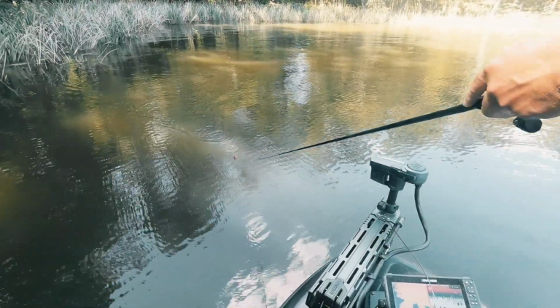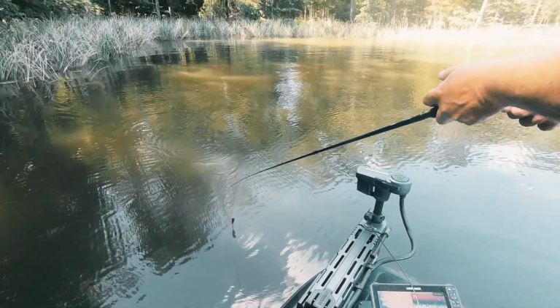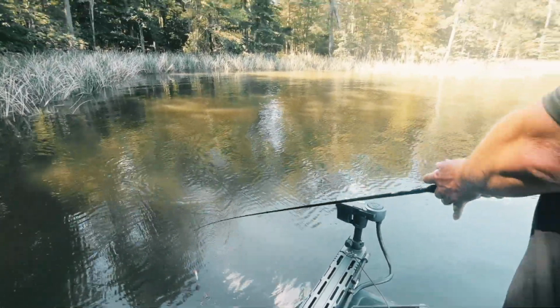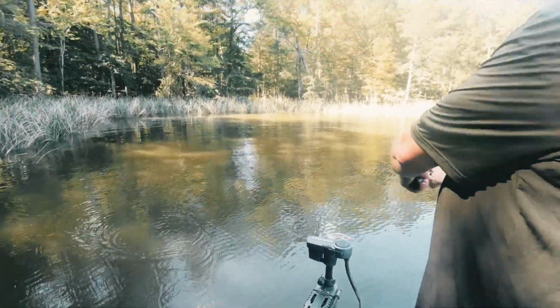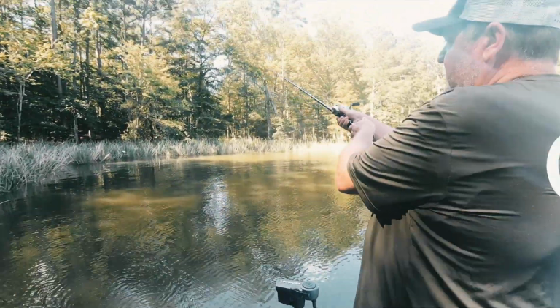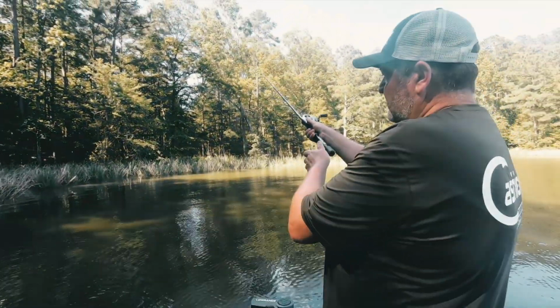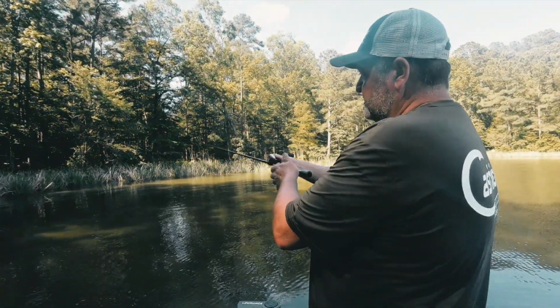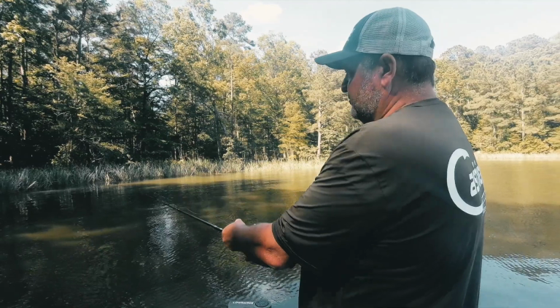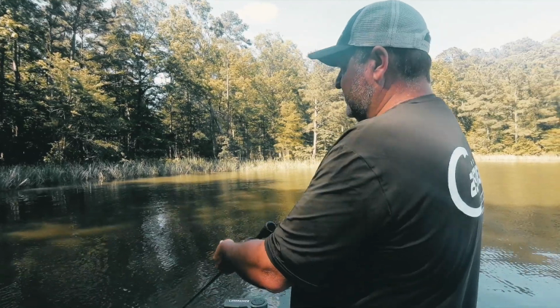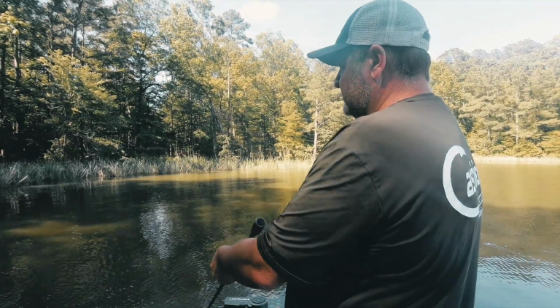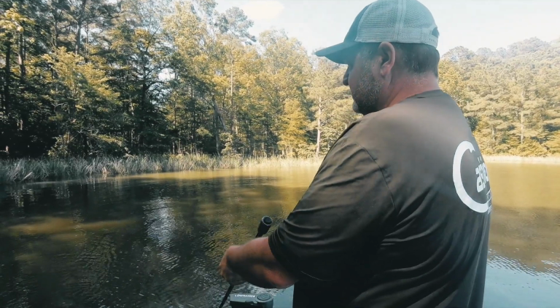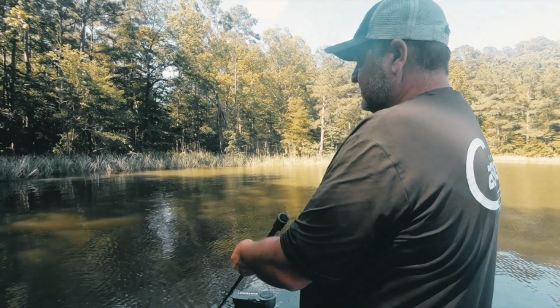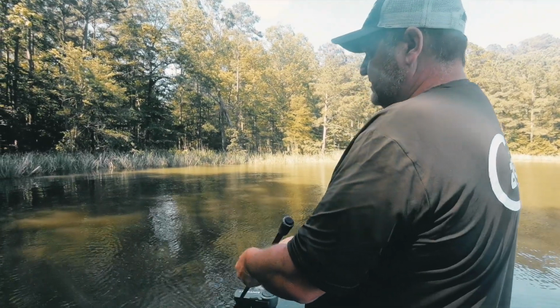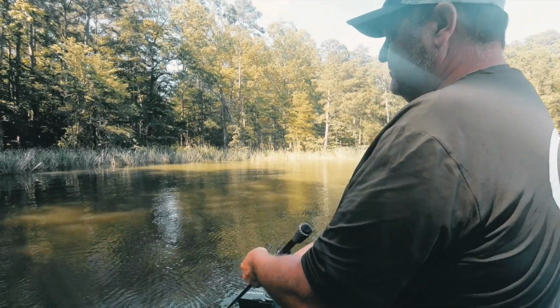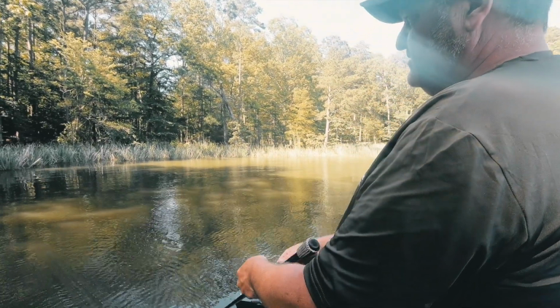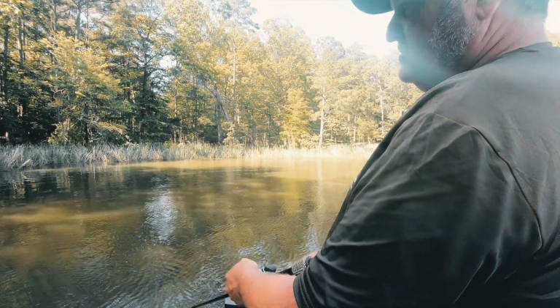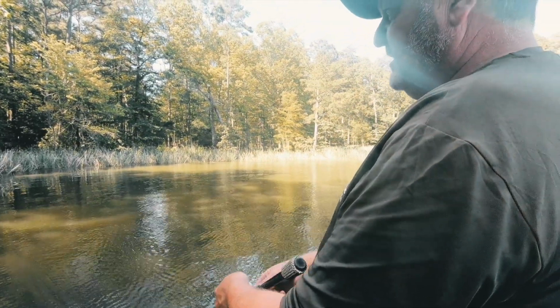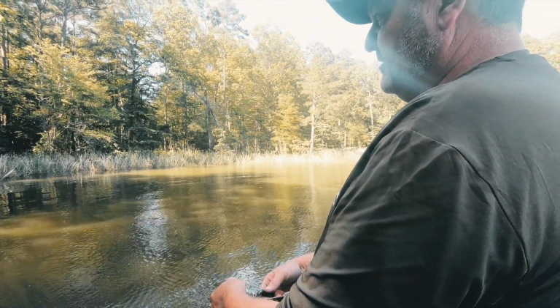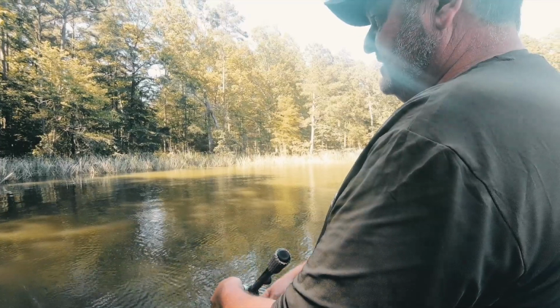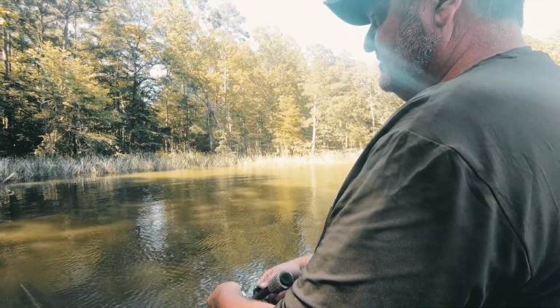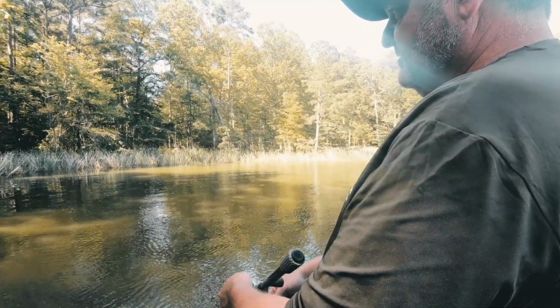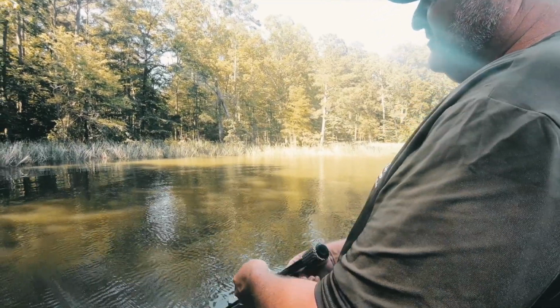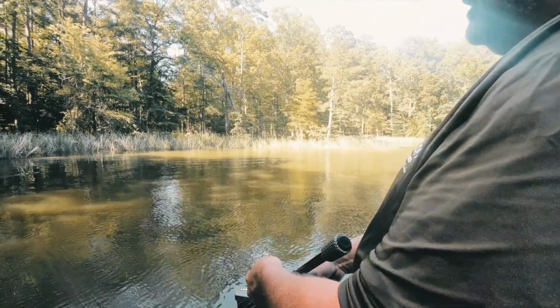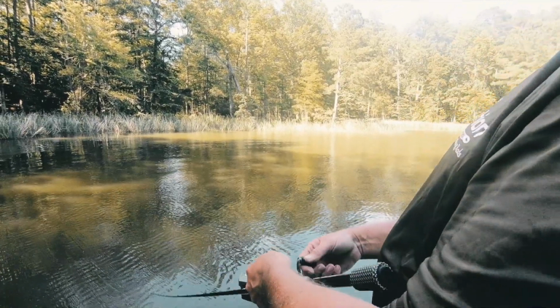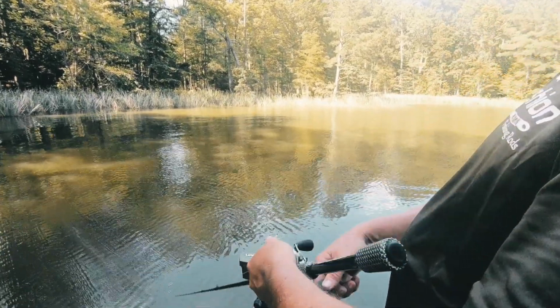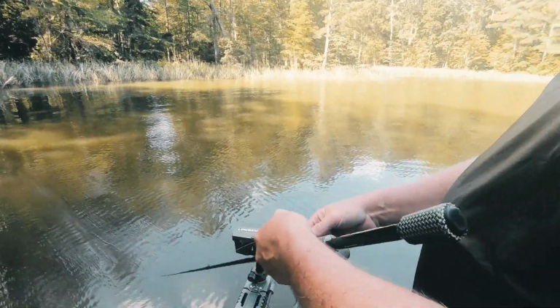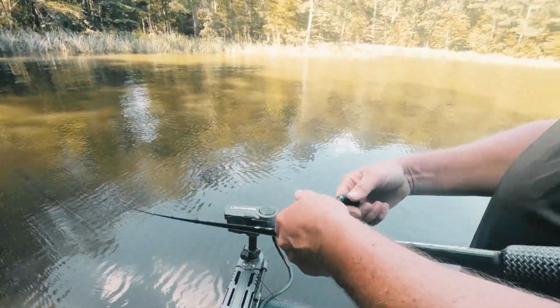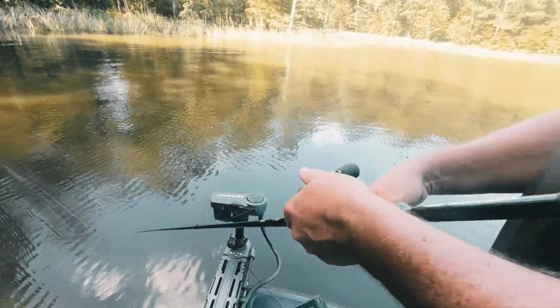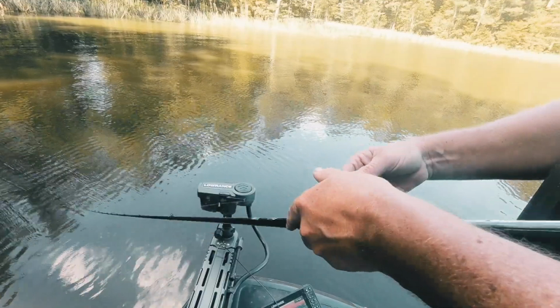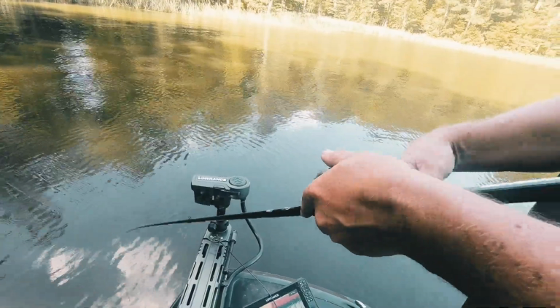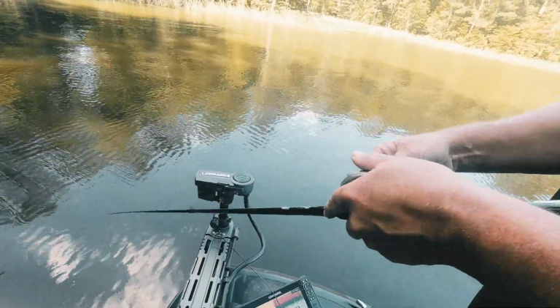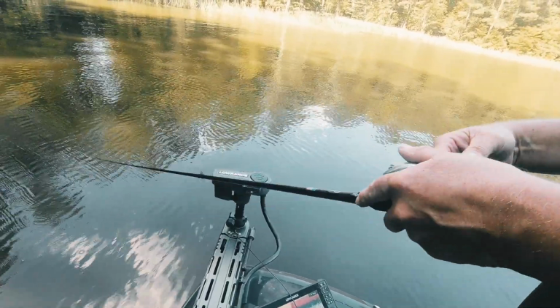There's always some good fish up shallow this time of year. You start getting some brim beds and some shade — they'll come in at night and hang around on these shady banks all day long. Real good way to catch a few fish.